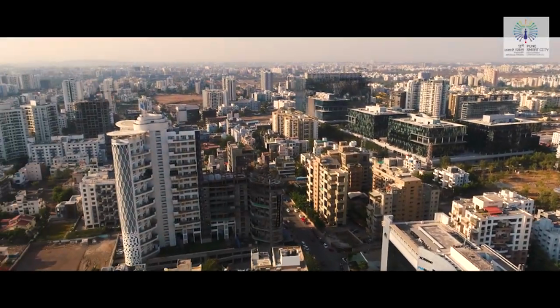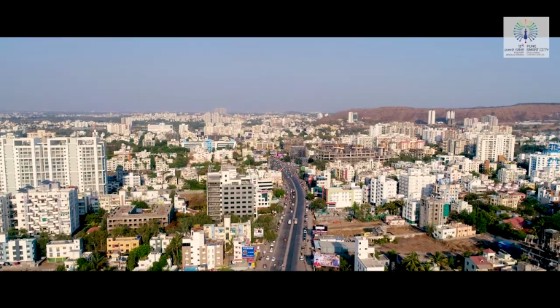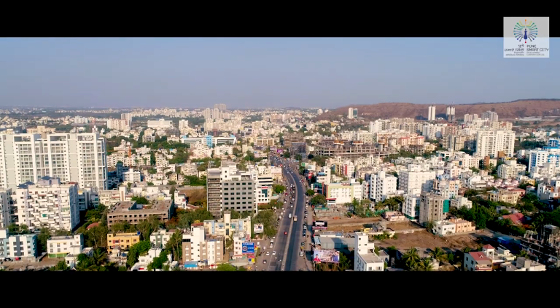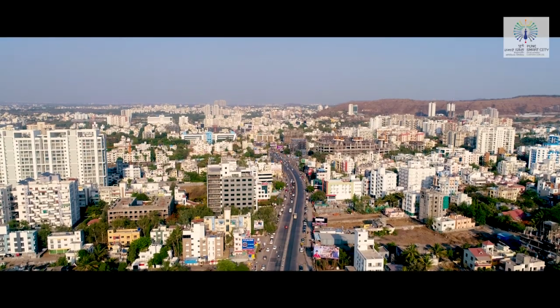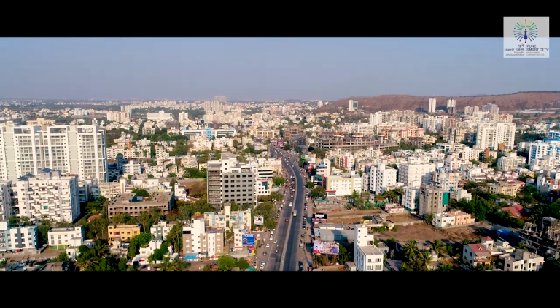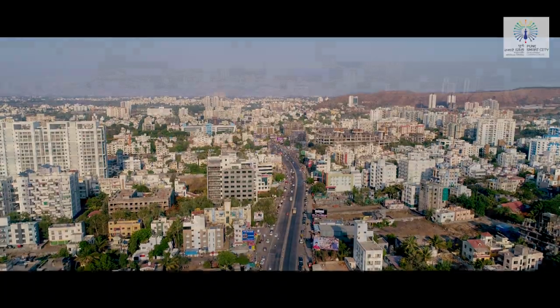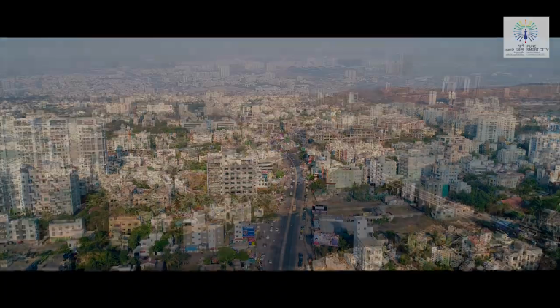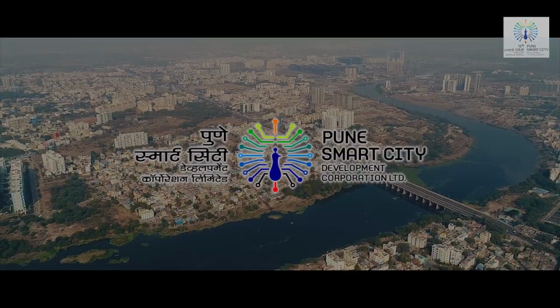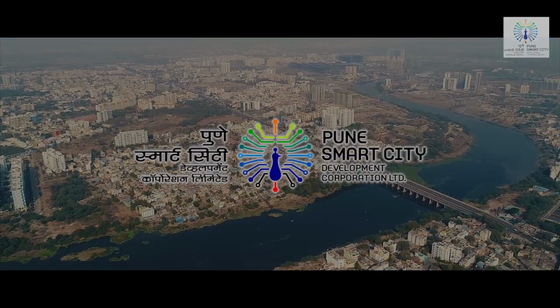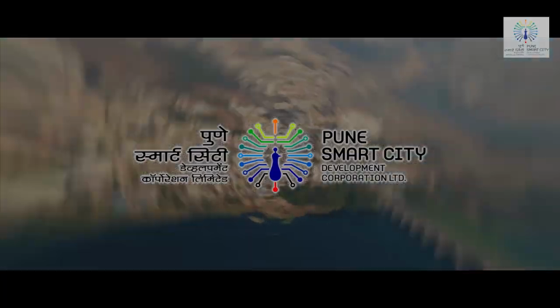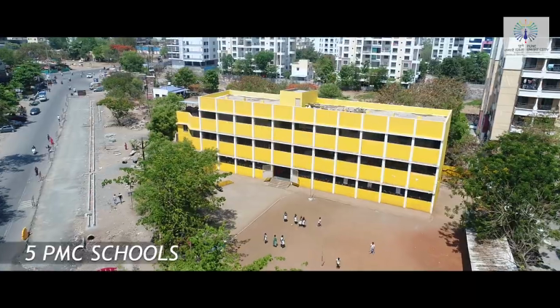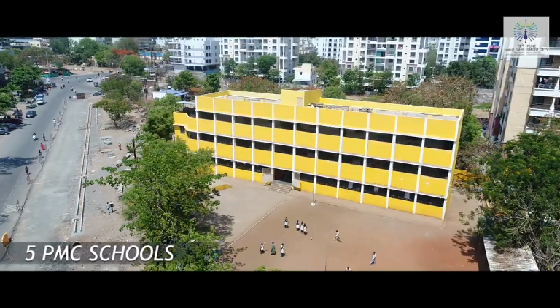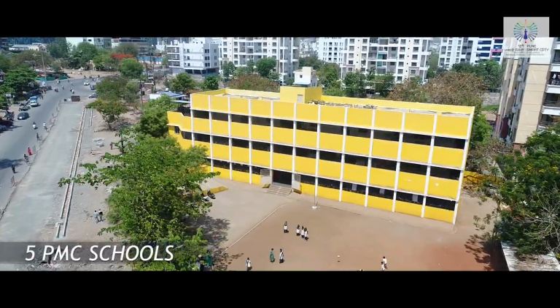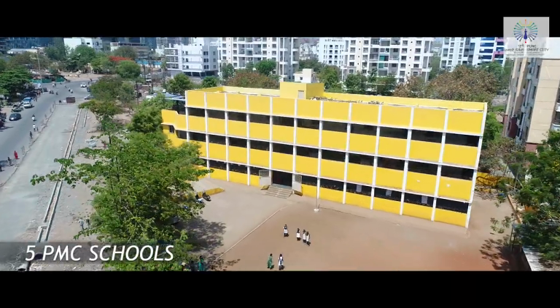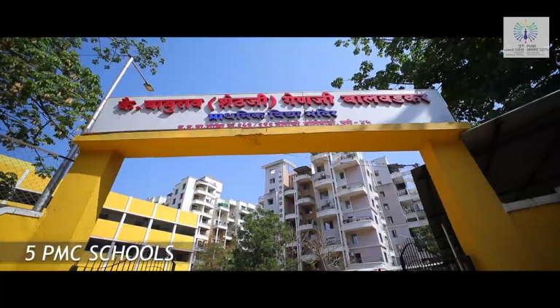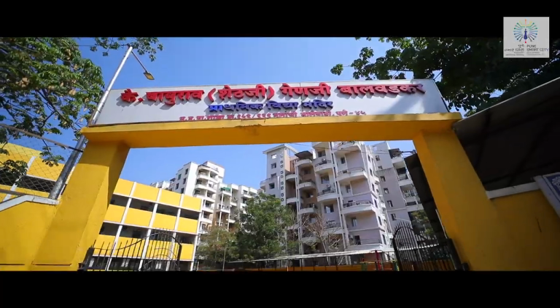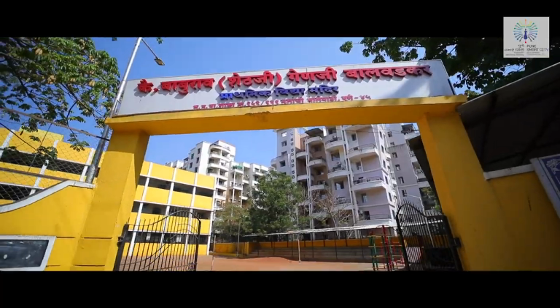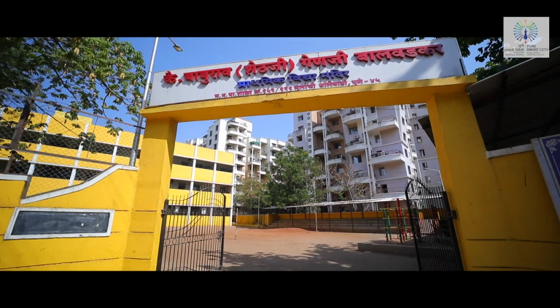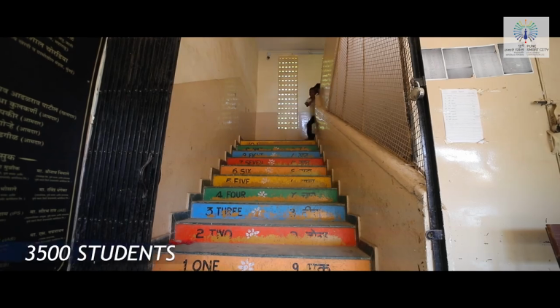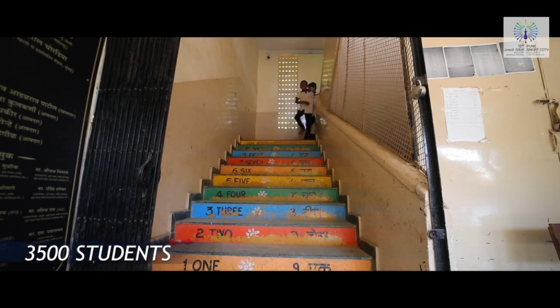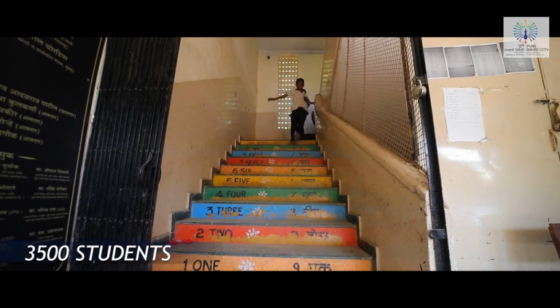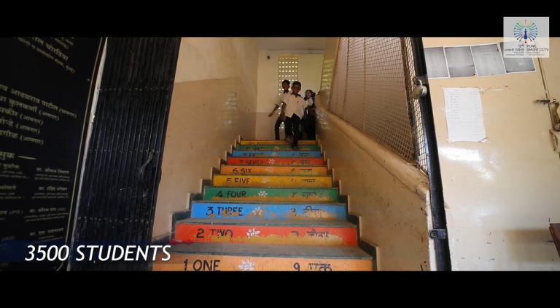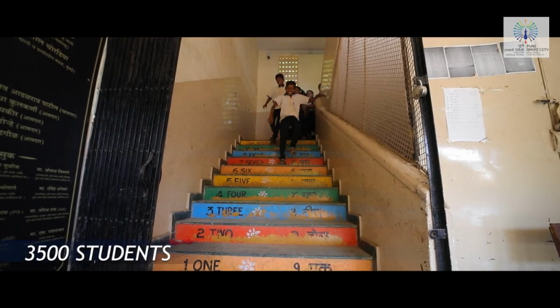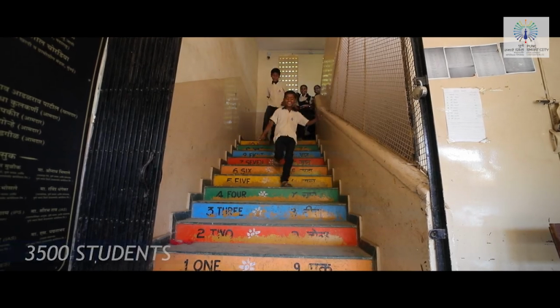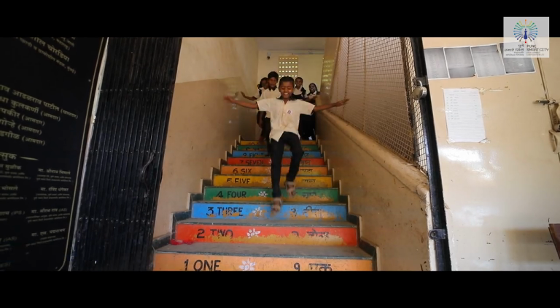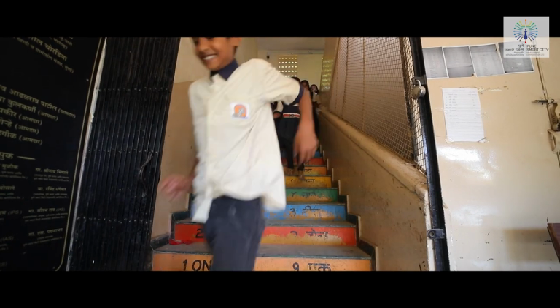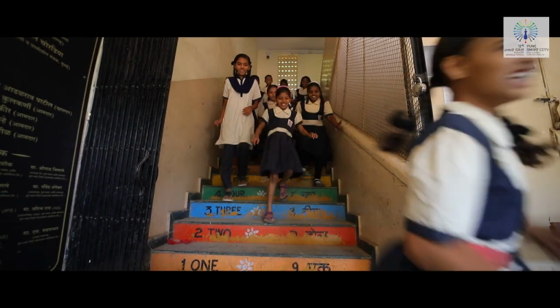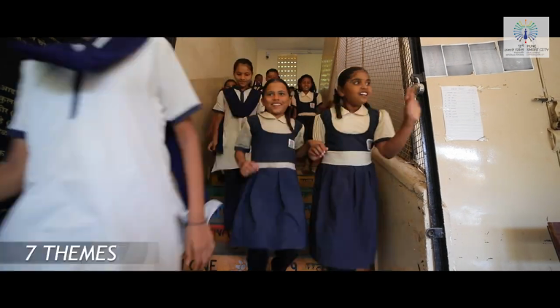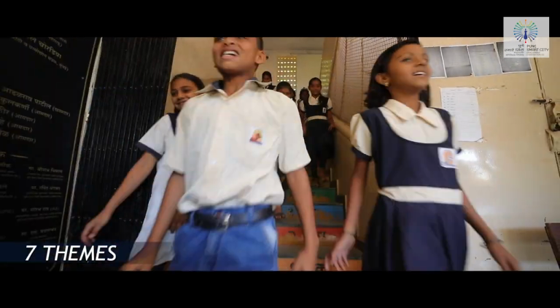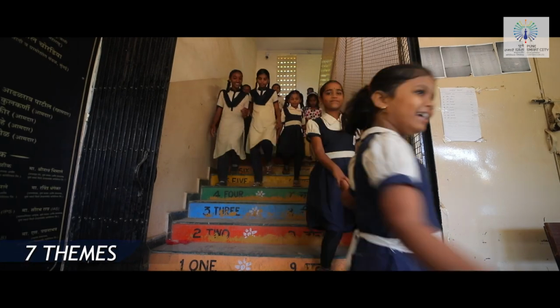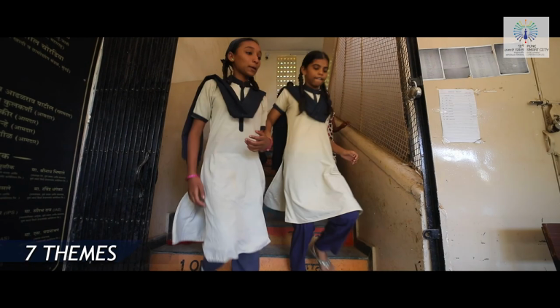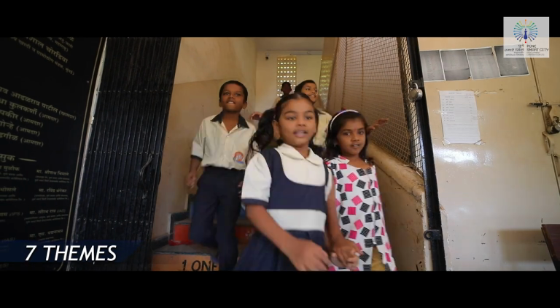Pune Smart City has taken up the transformation of five Pune Municipal Corporation schools with 3,500 students into smart schools across seven thematic implementations.